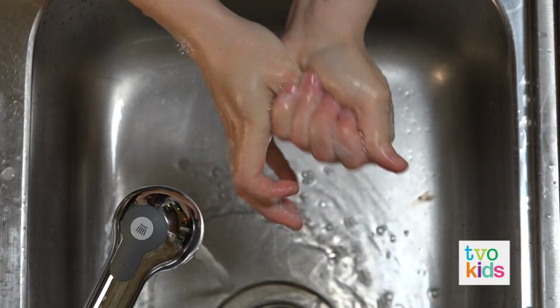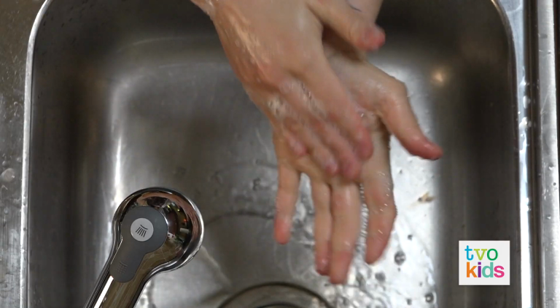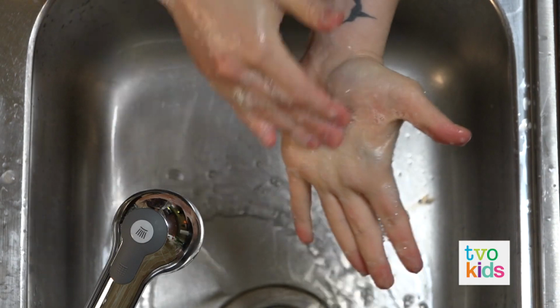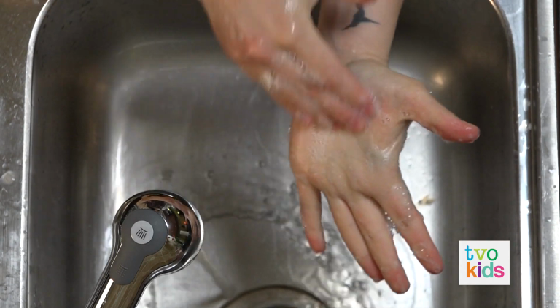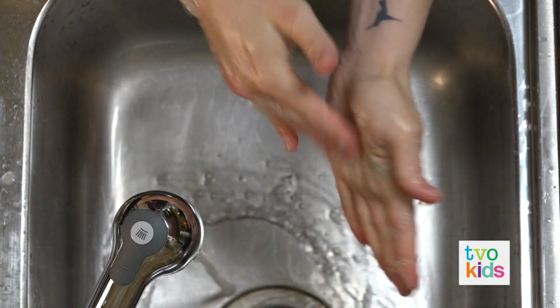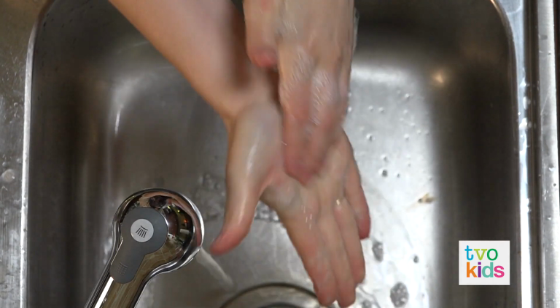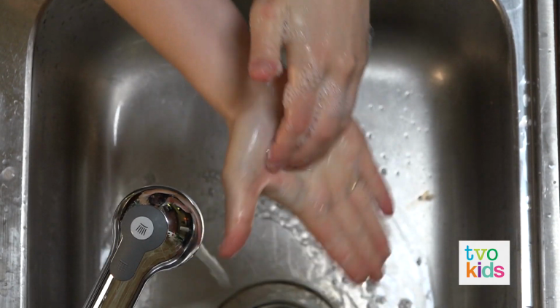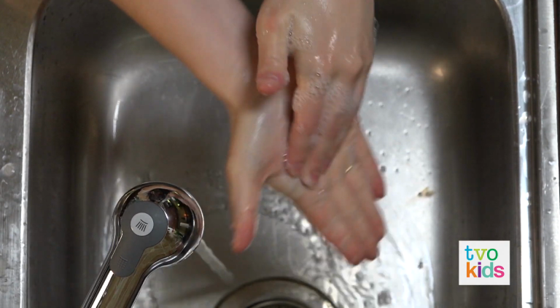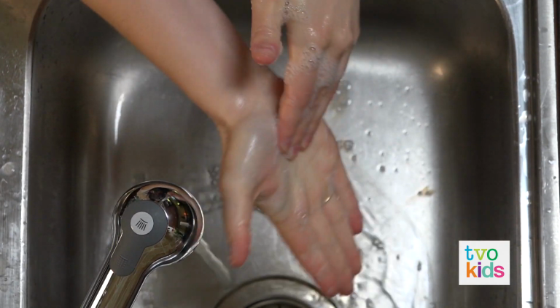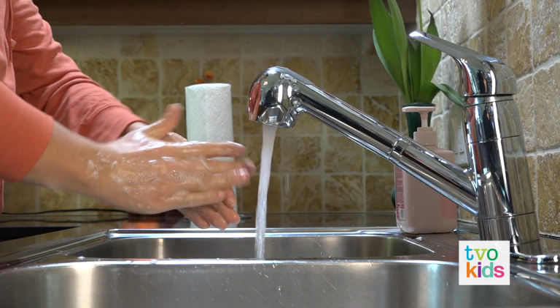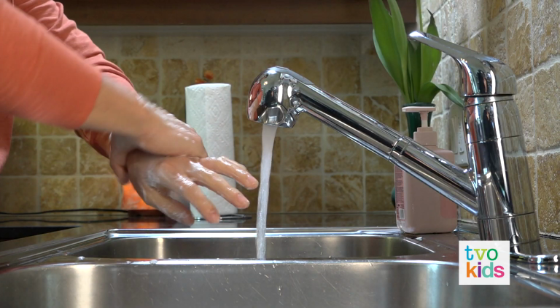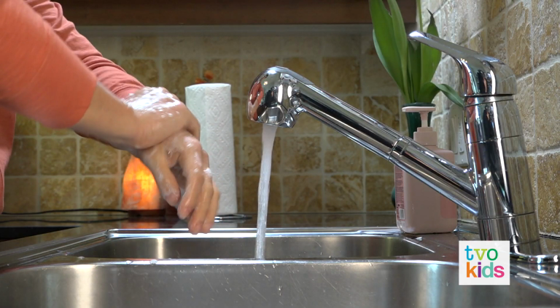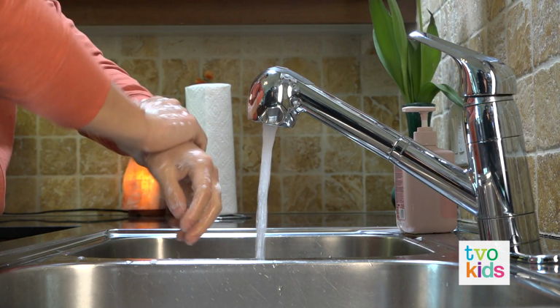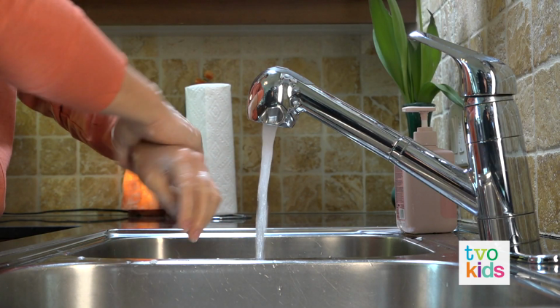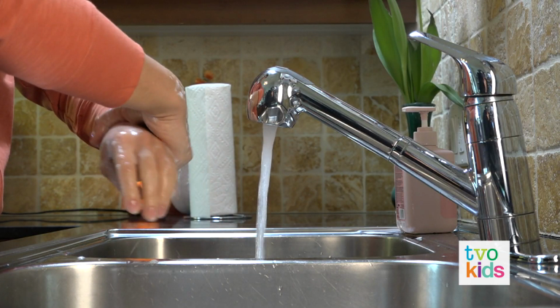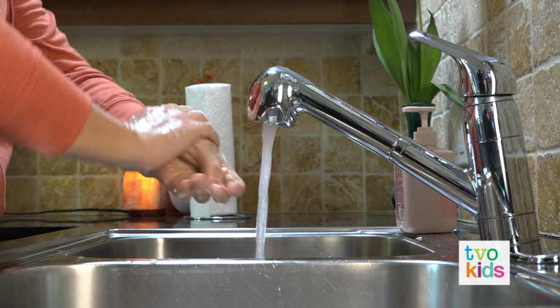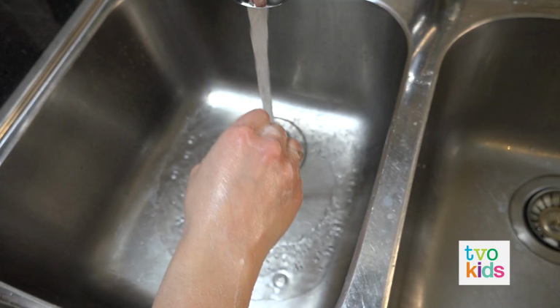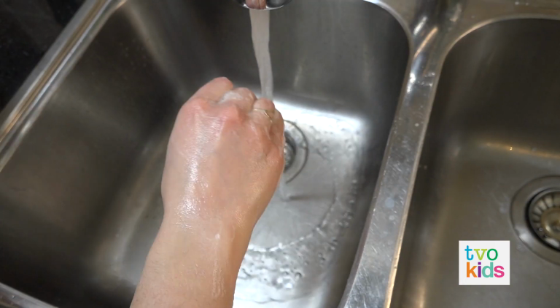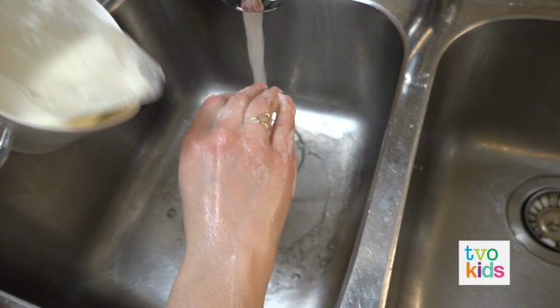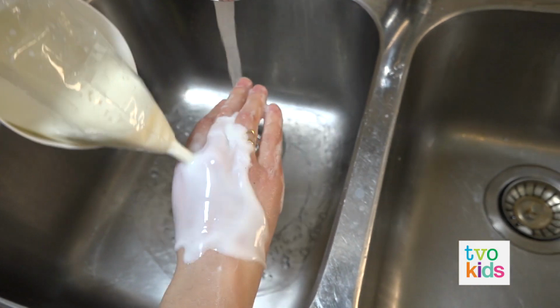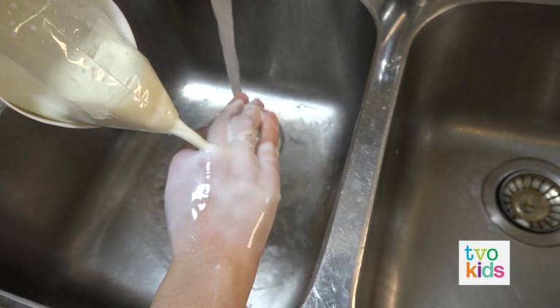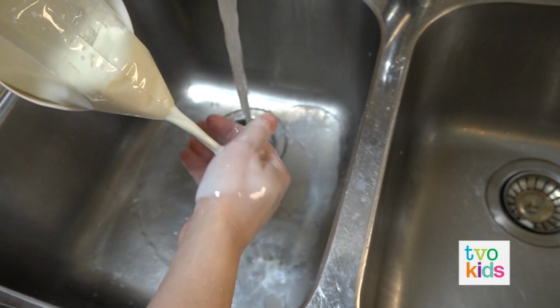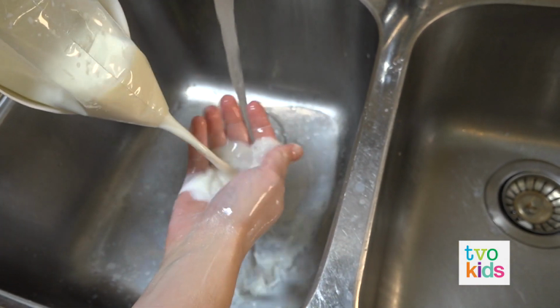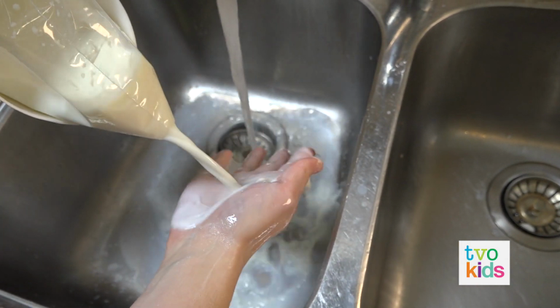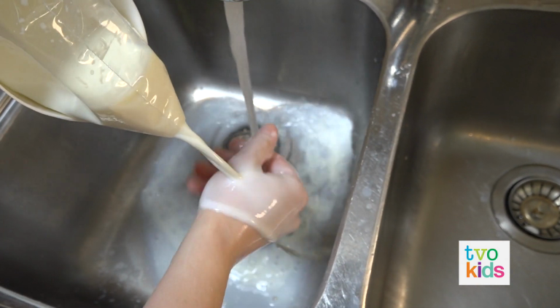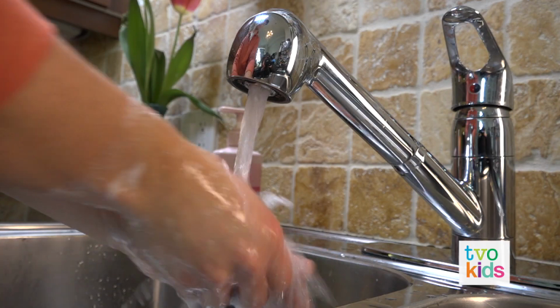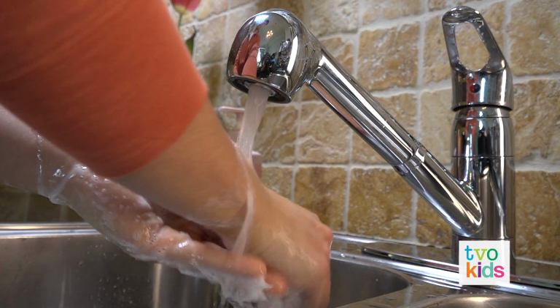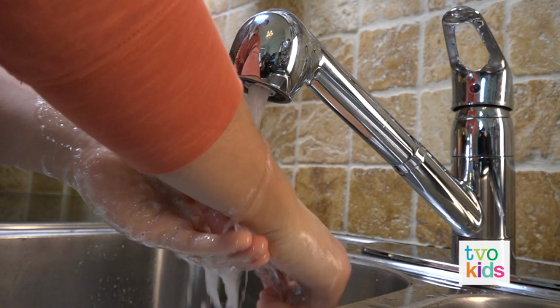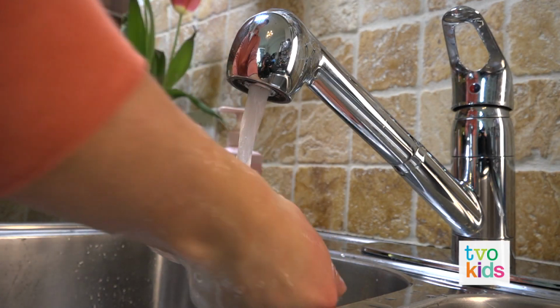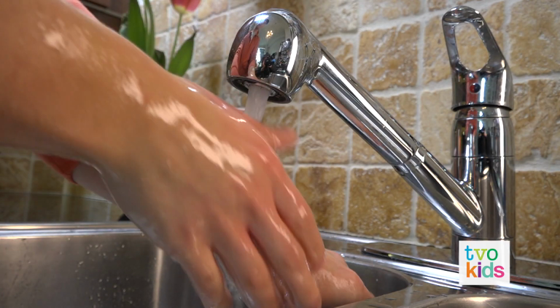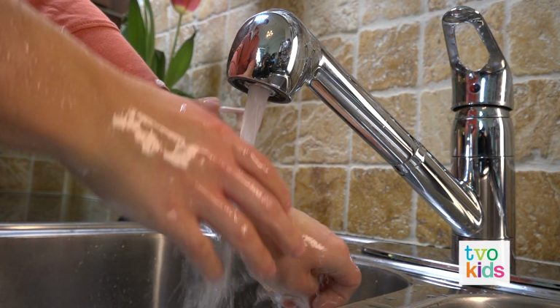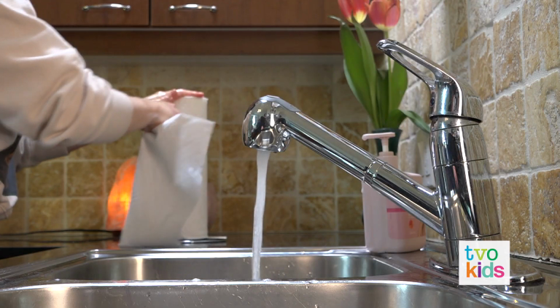Now rub your filthy fingertips in the palms of your hands. Finish off with the wrist and rinse. With water.